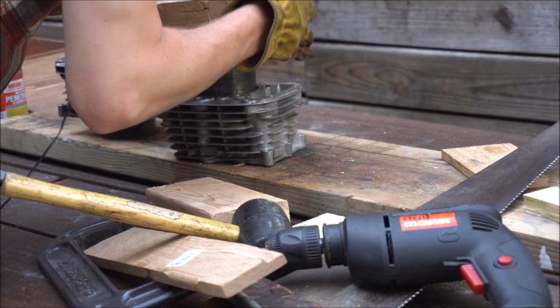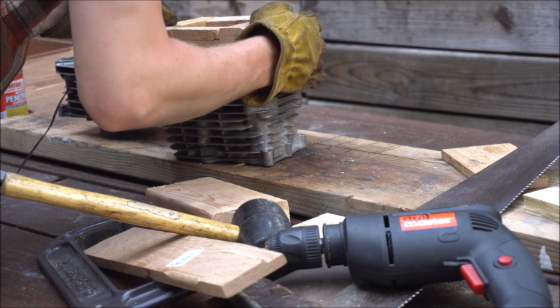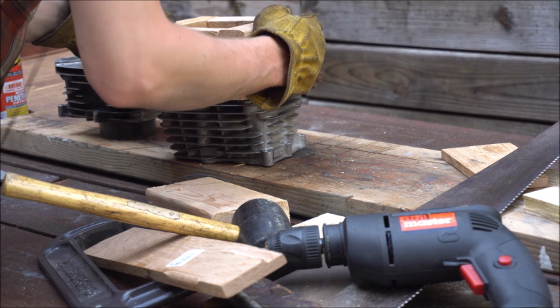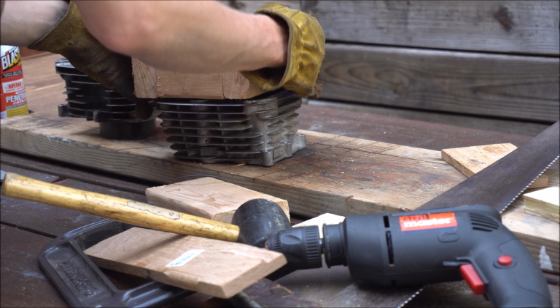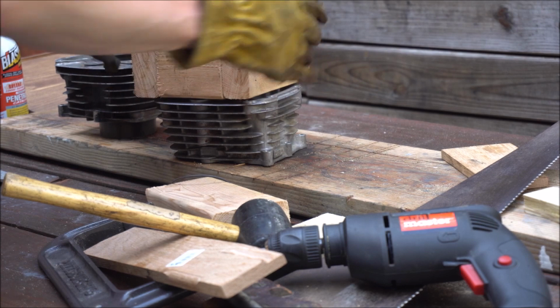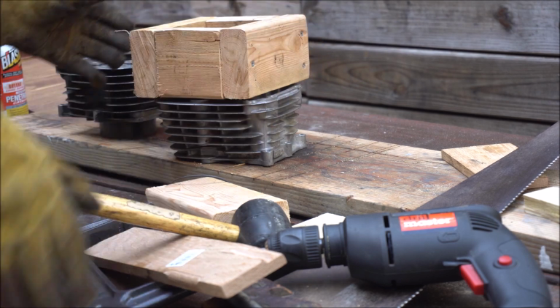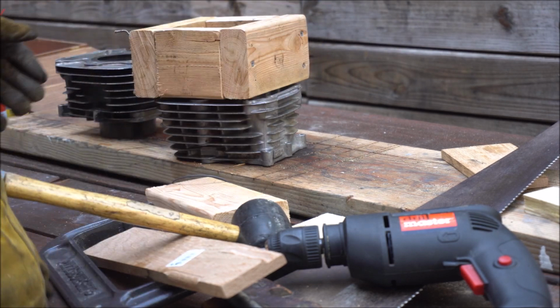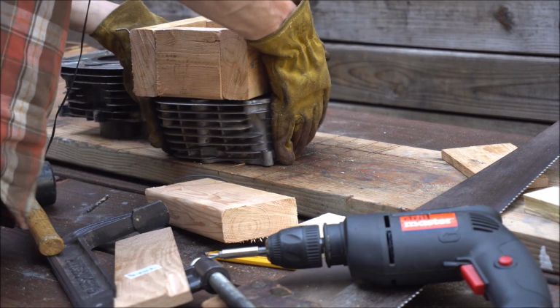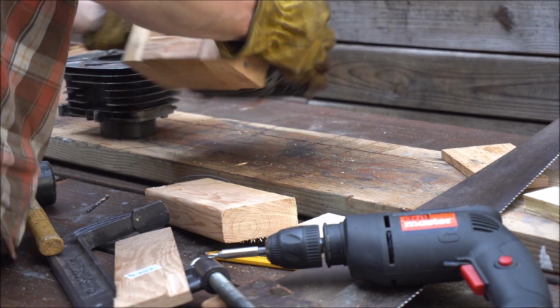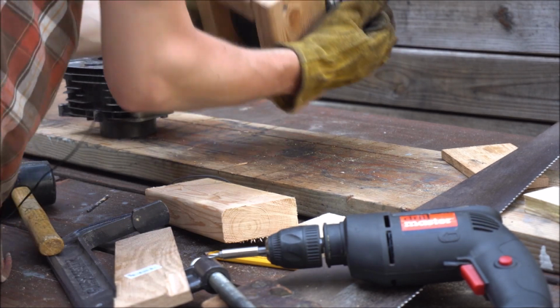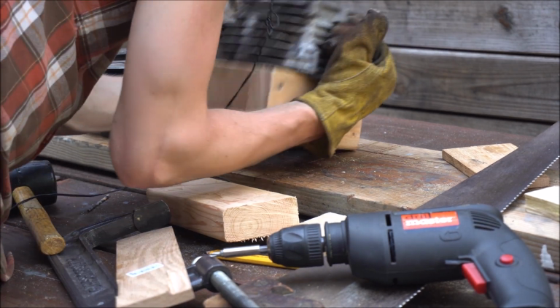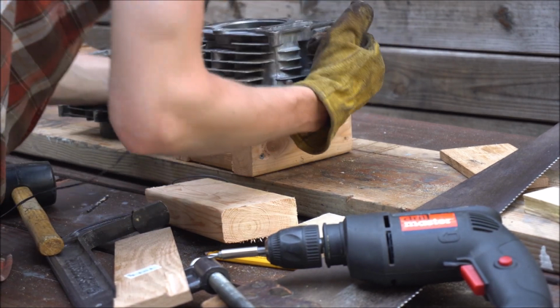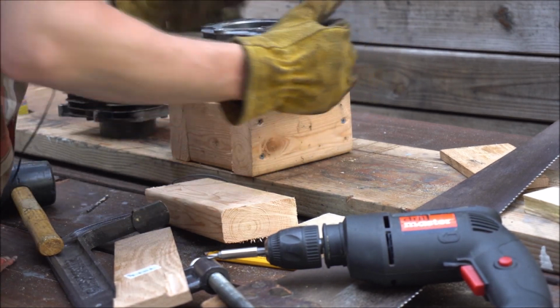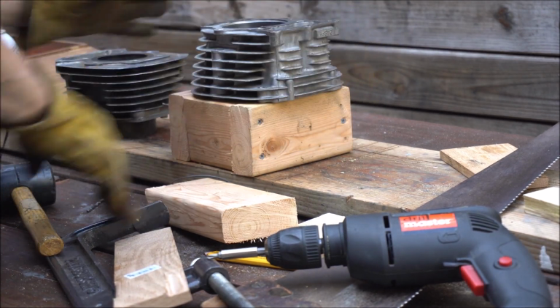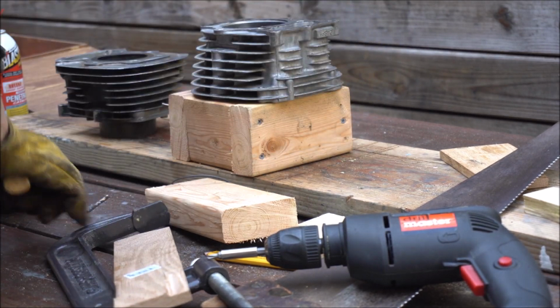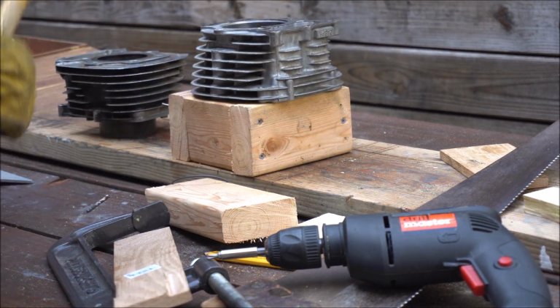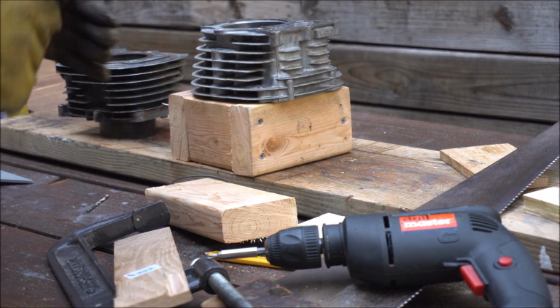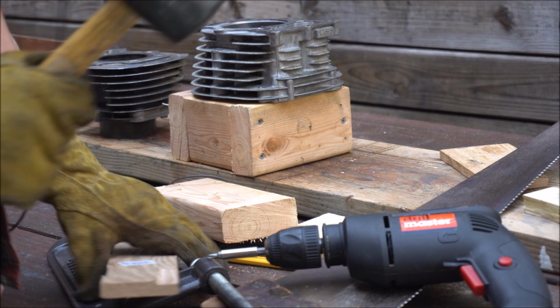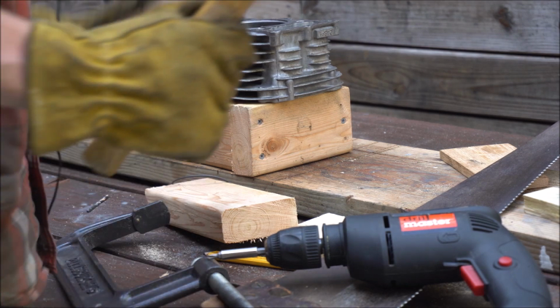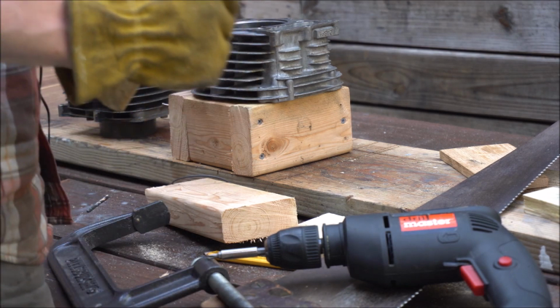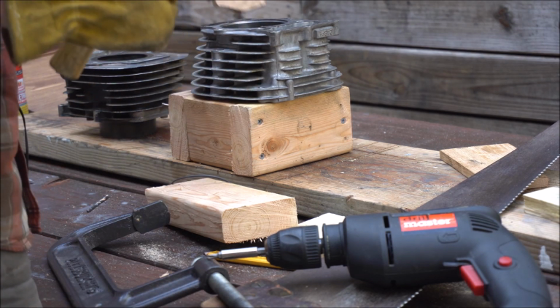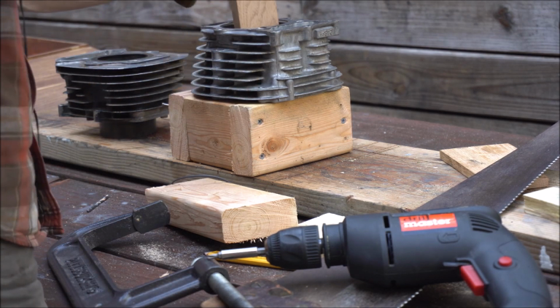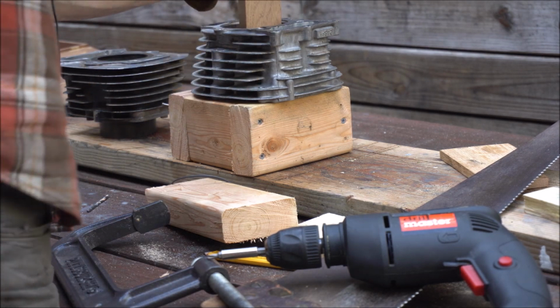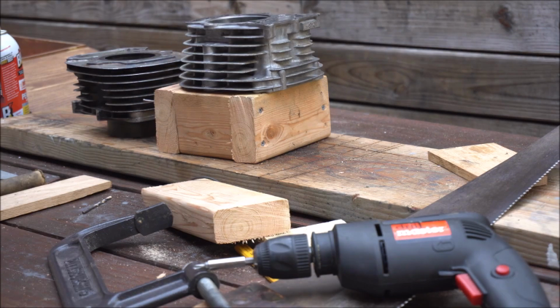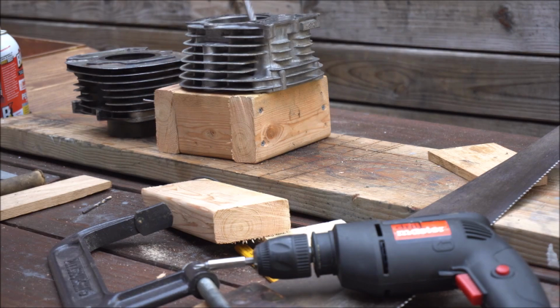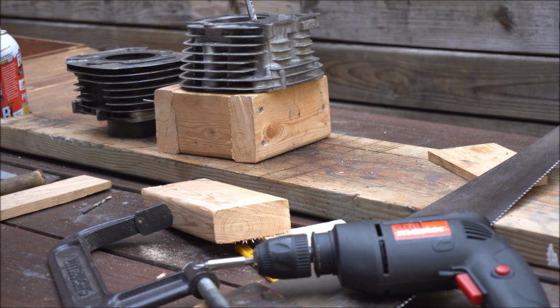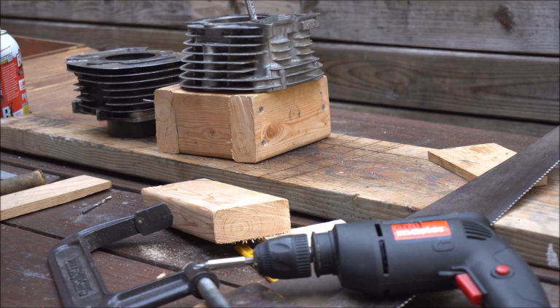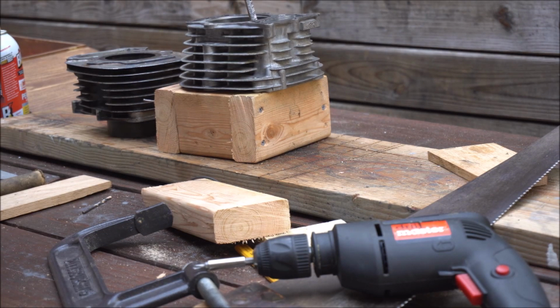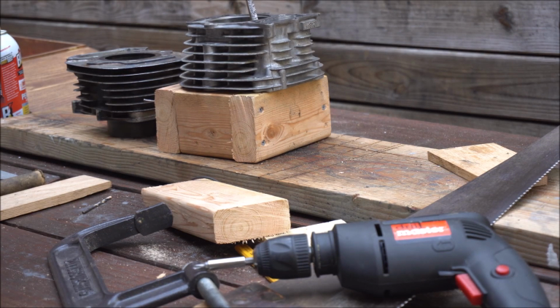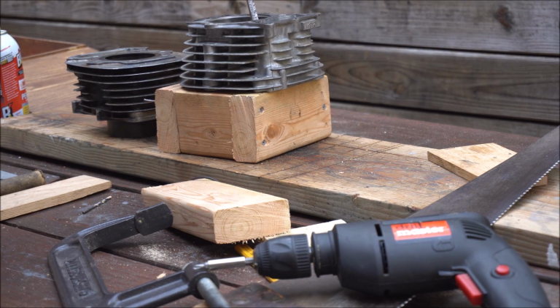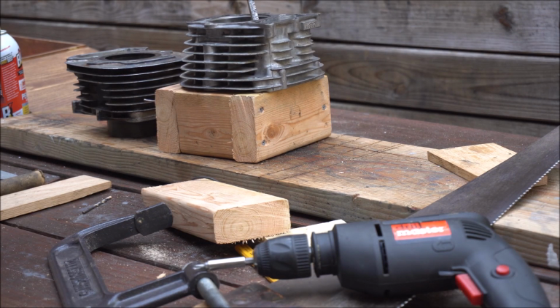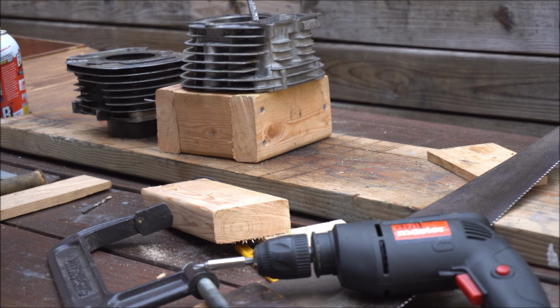I tried hitting it first with some wood but it just splintered apart, so I eventually used some rebar. I carefully hit around the circumference of the sleeve, making sure not to mar the inside of the cylinder.